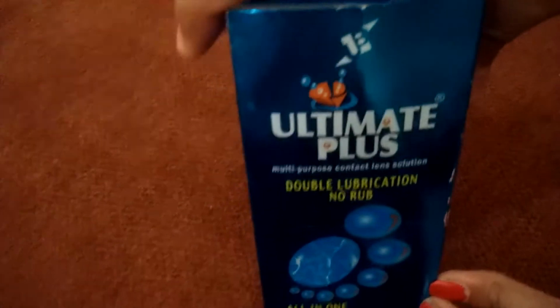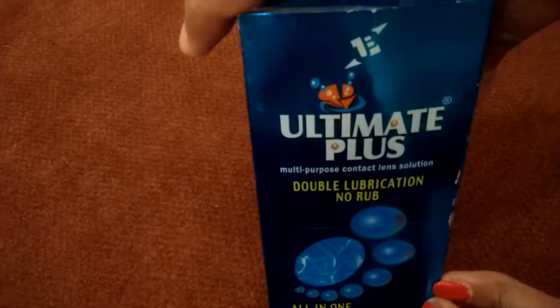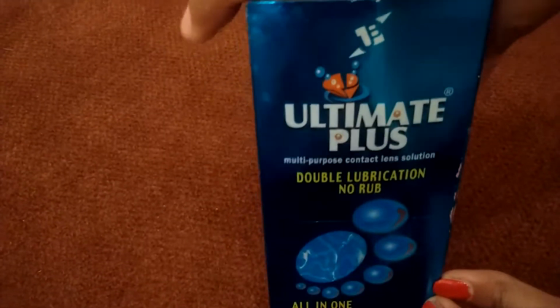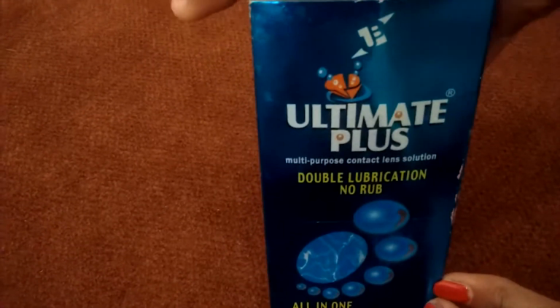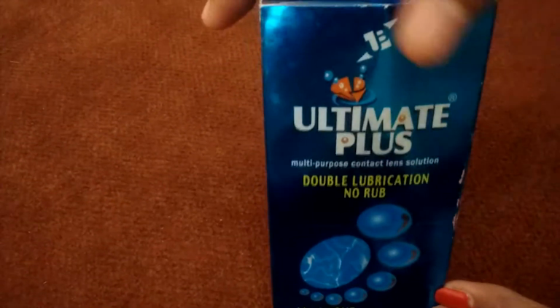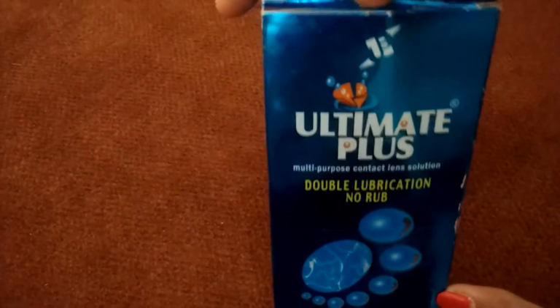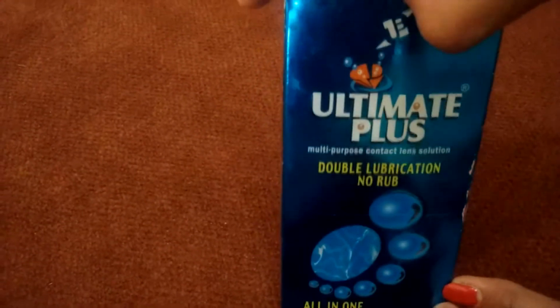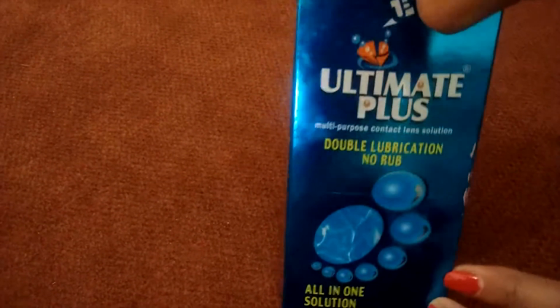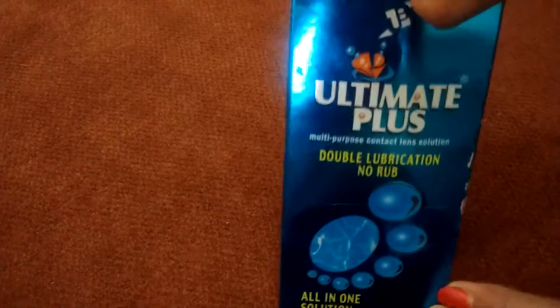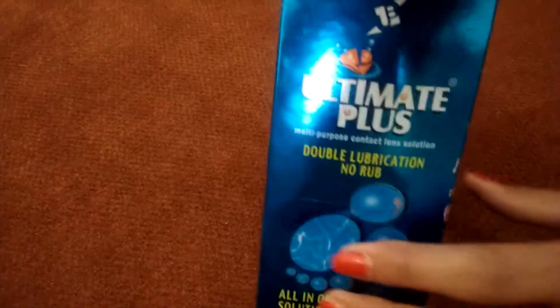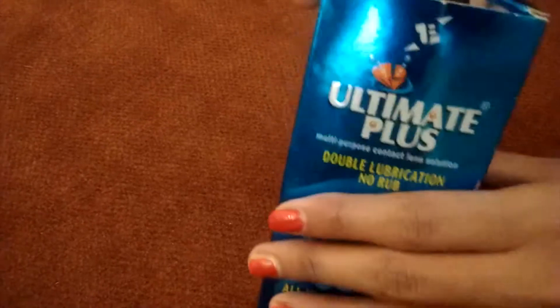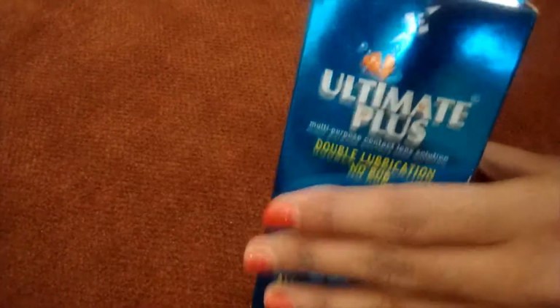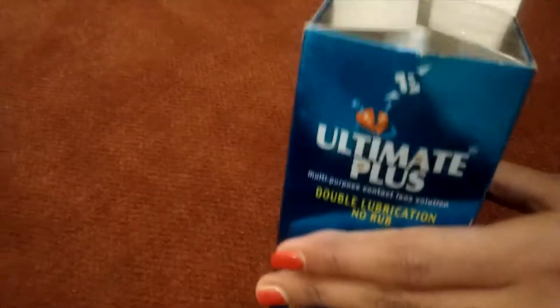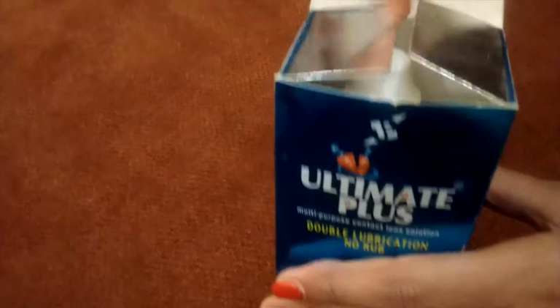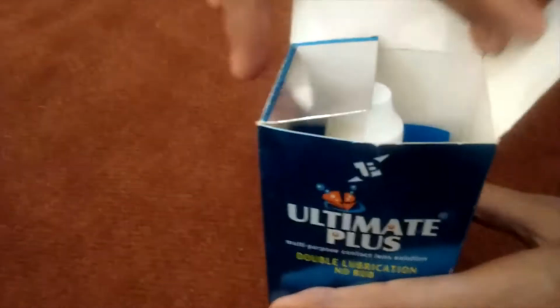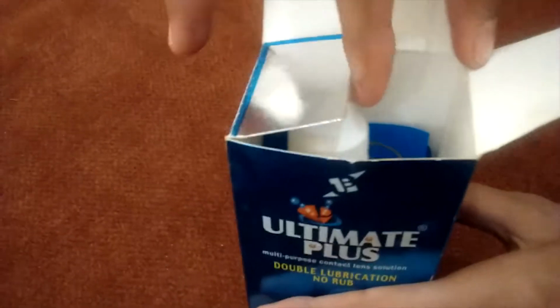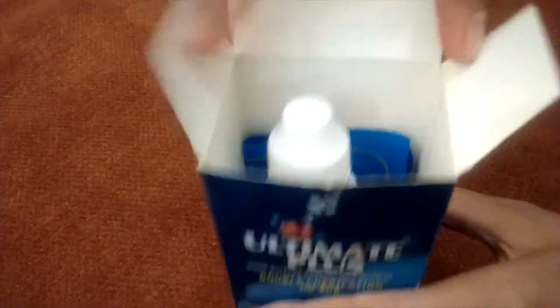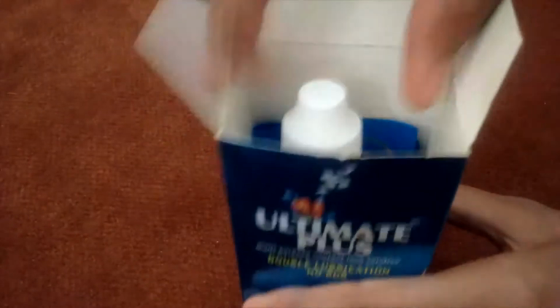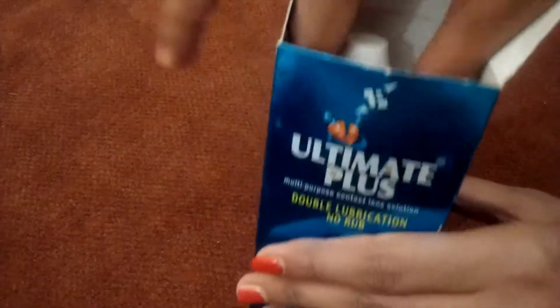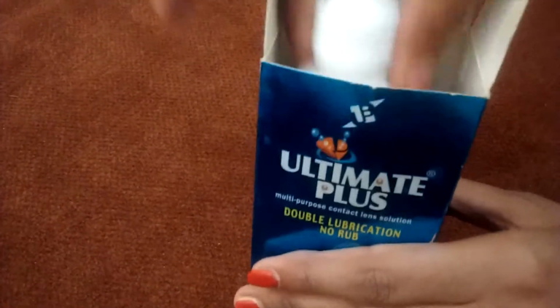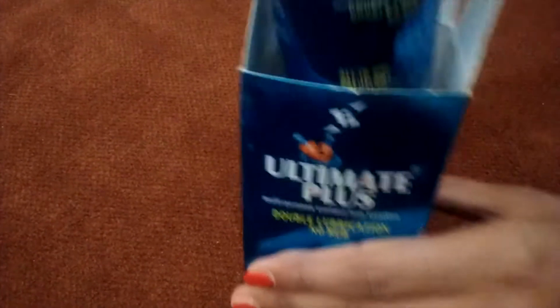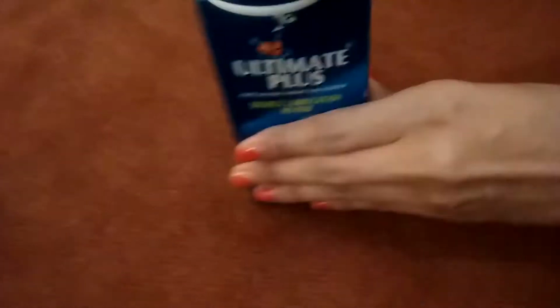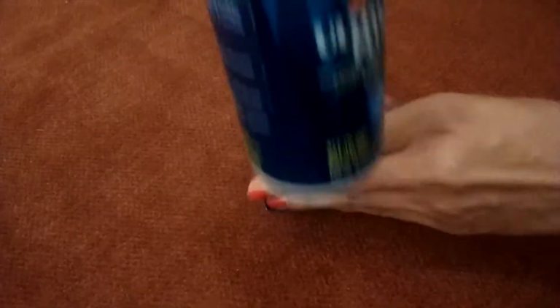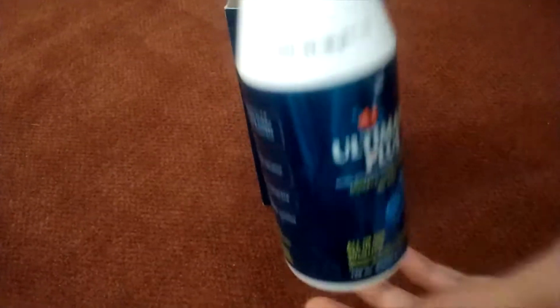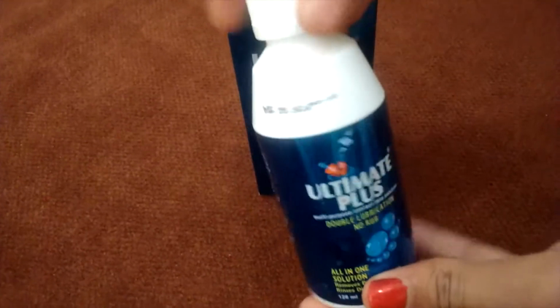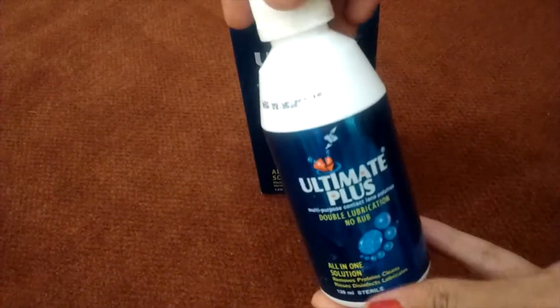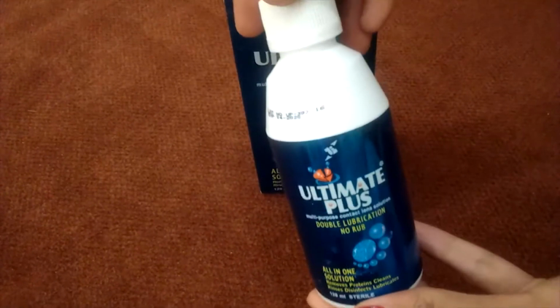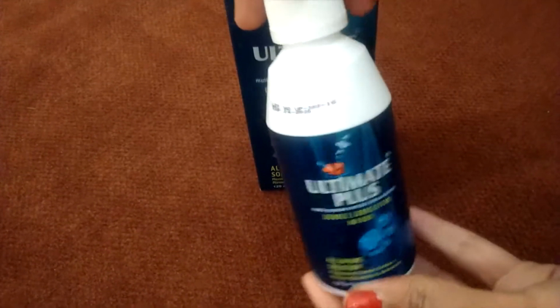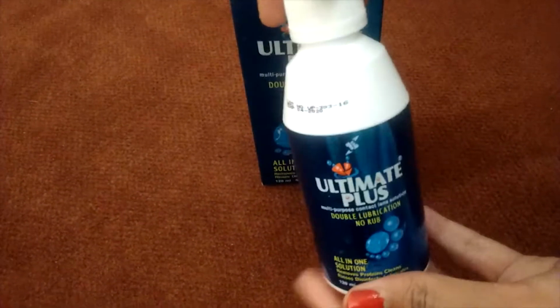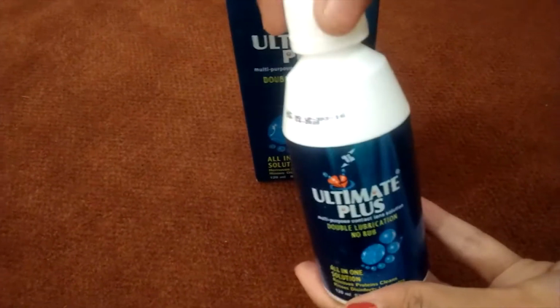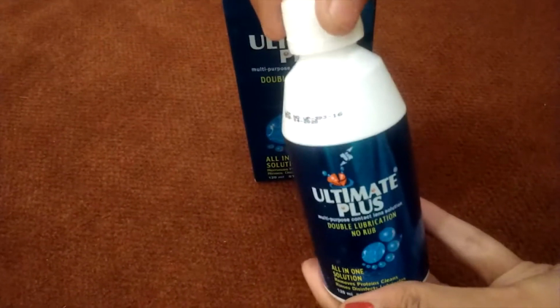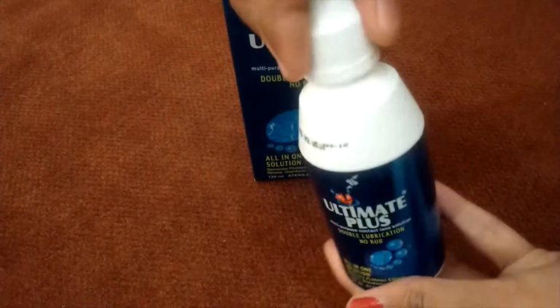Let me open this box and show you the packaging. This is how it looks — it comes in a bottle and it is very handy to use.